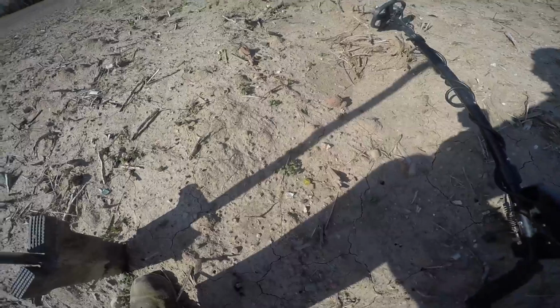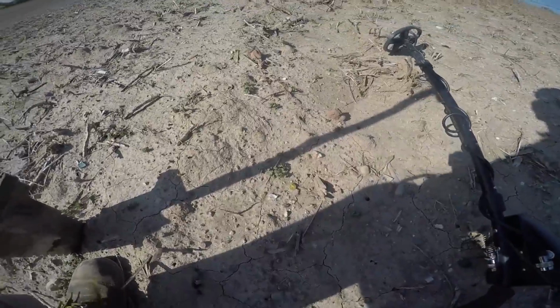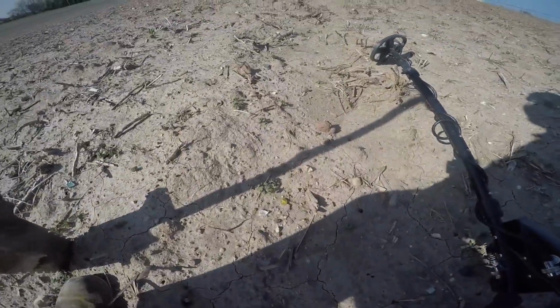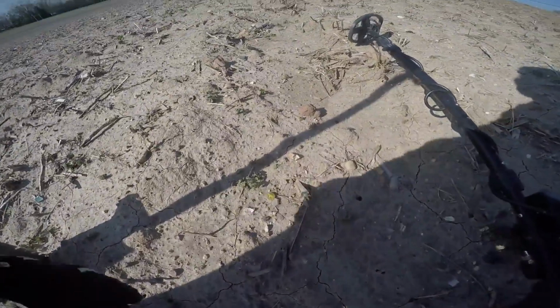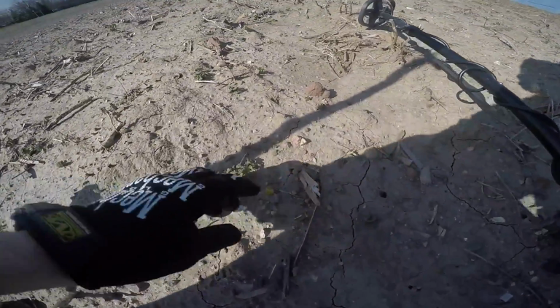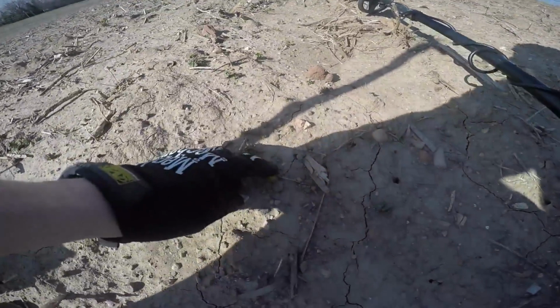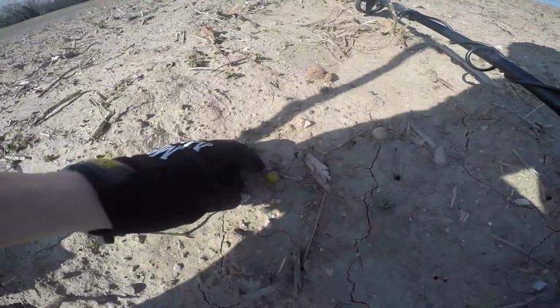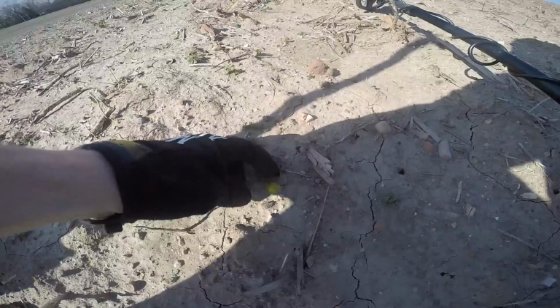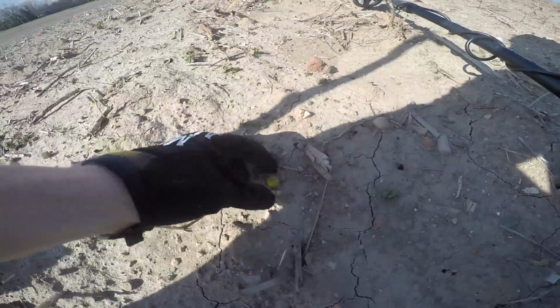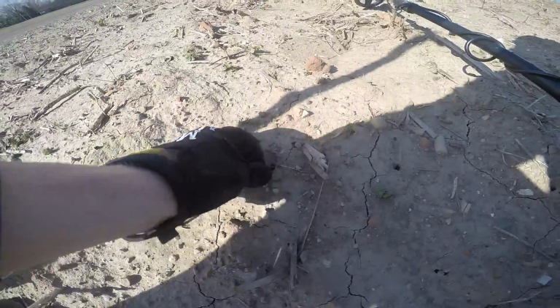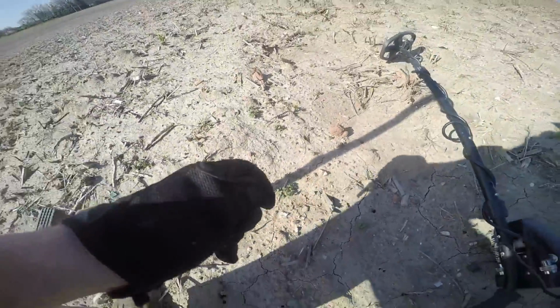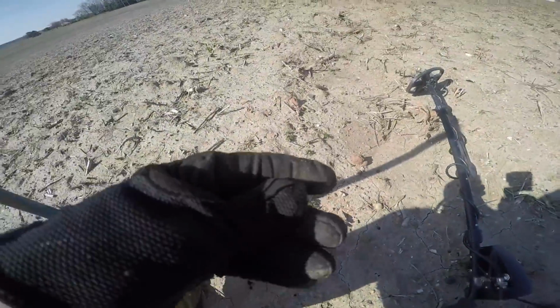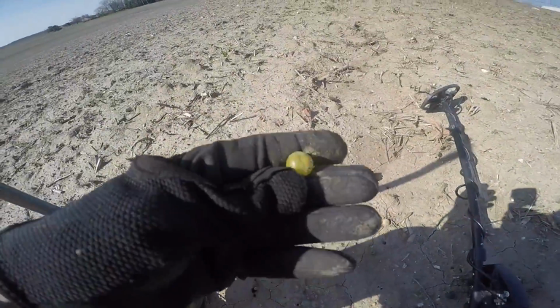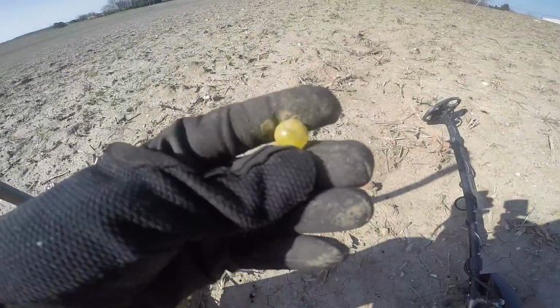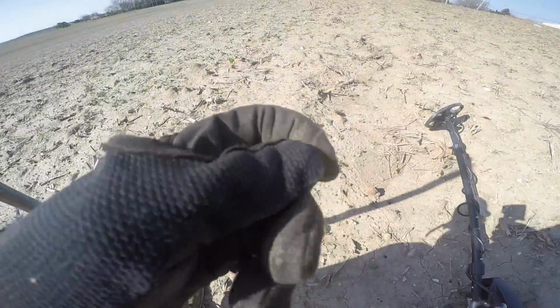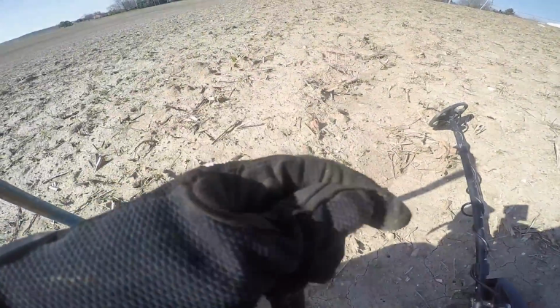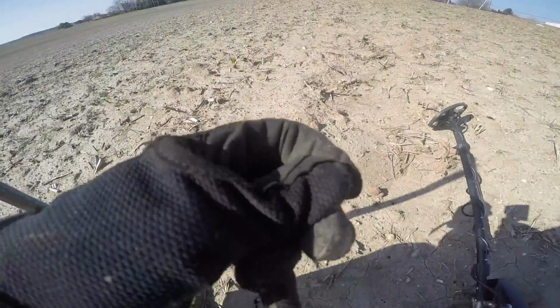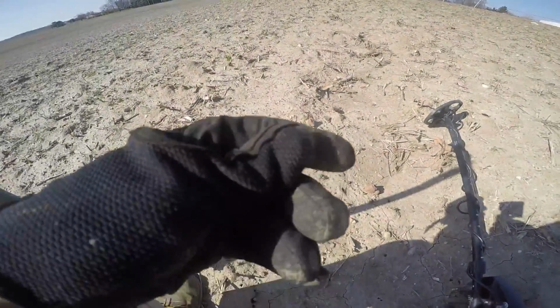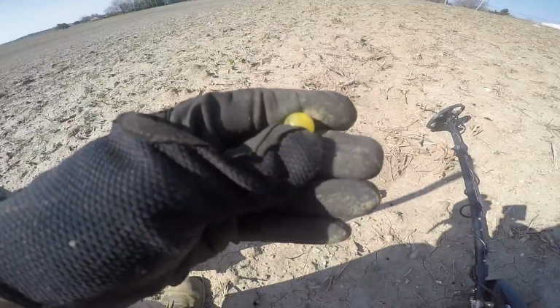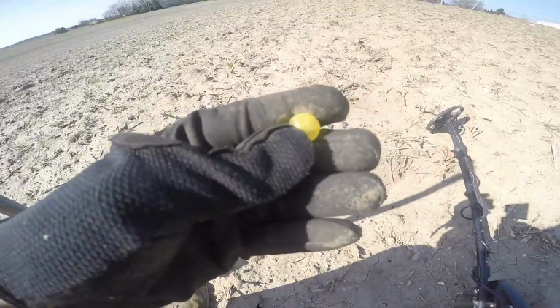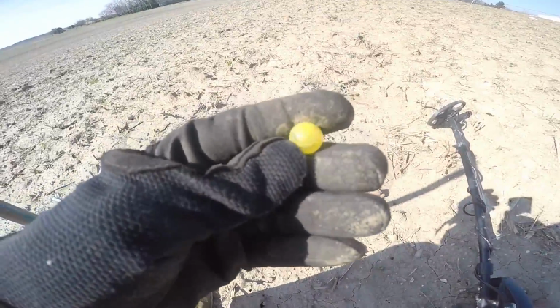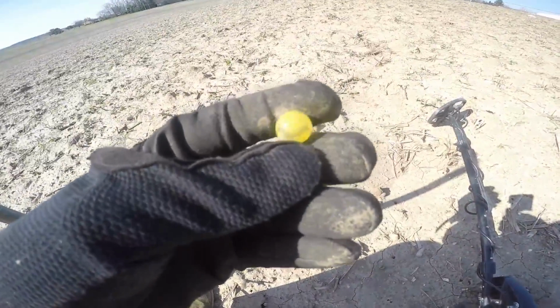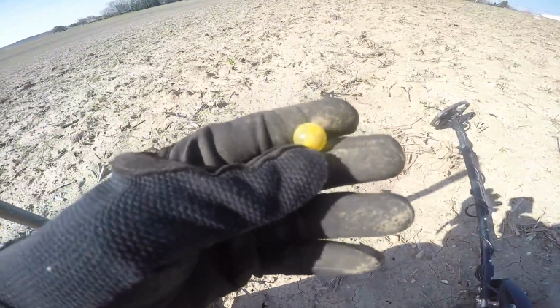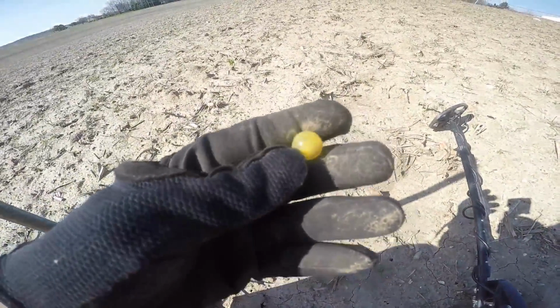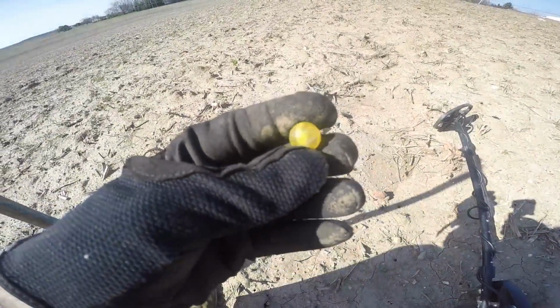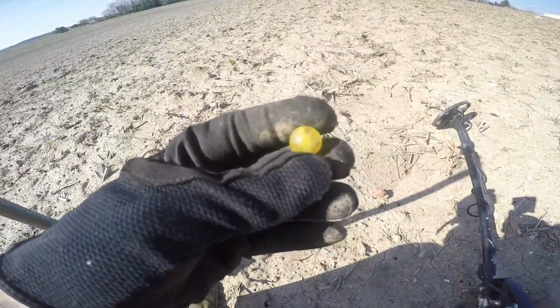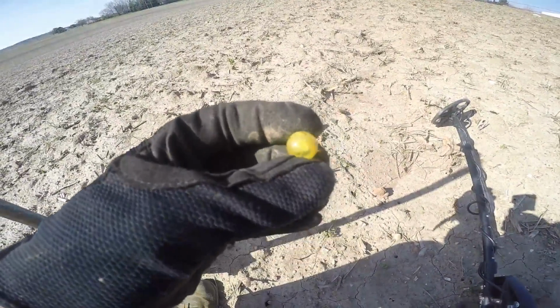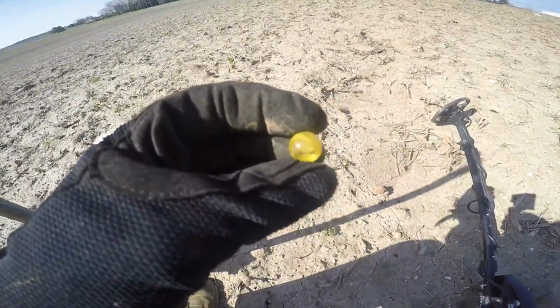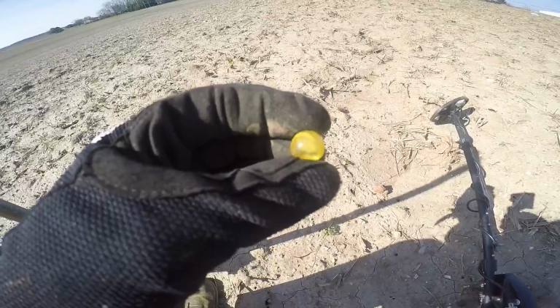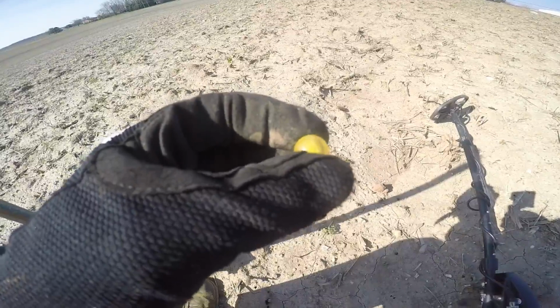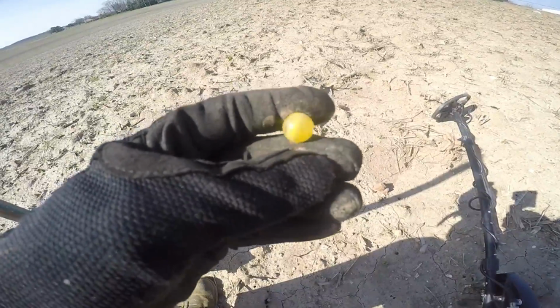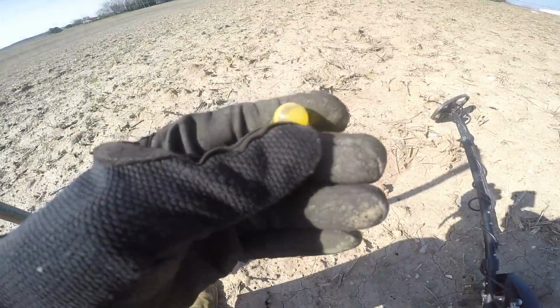I don't know how many times I've probably walked over this, but there's a marble. I love finding marbles on the hill, probably just as much as coins — maybe even more. There's a good-looking yellow one. It's got a pontil on it. It's old.